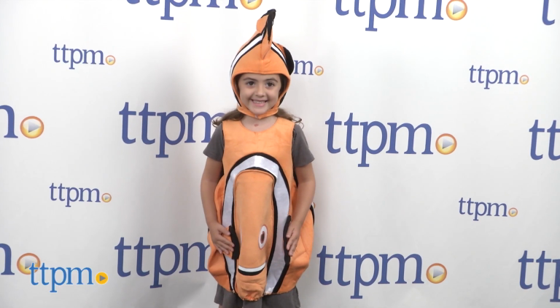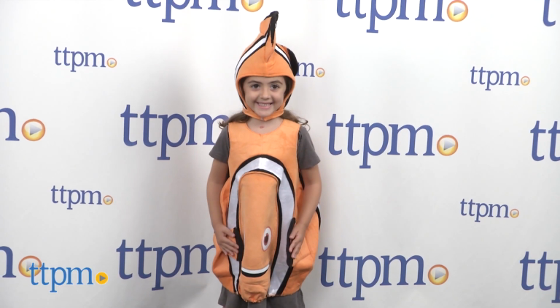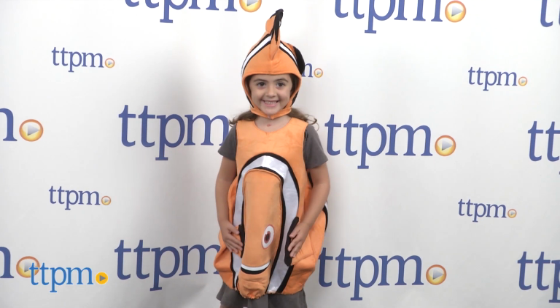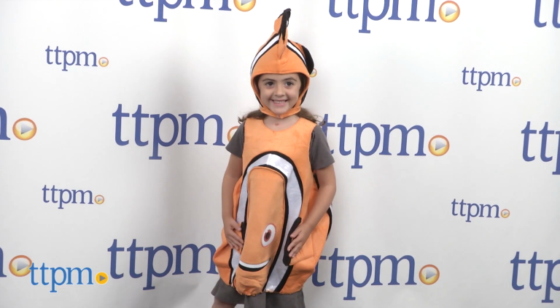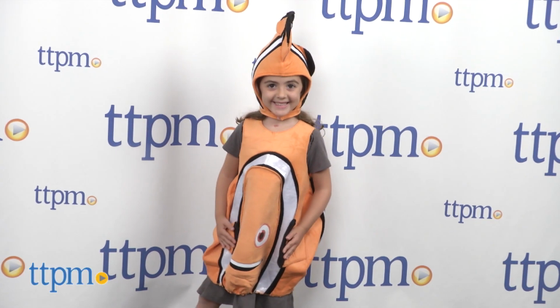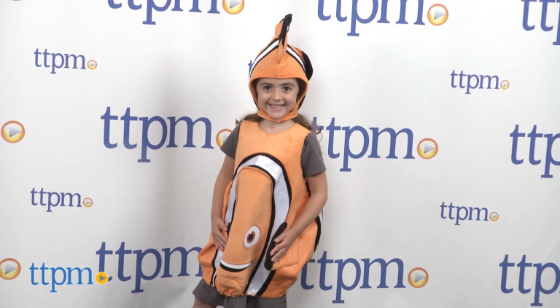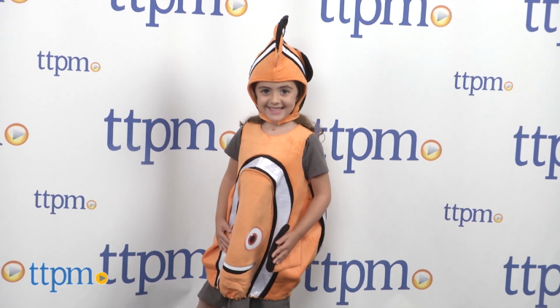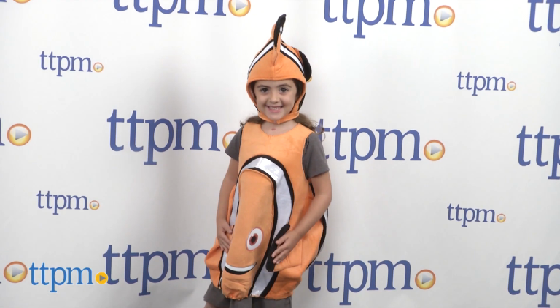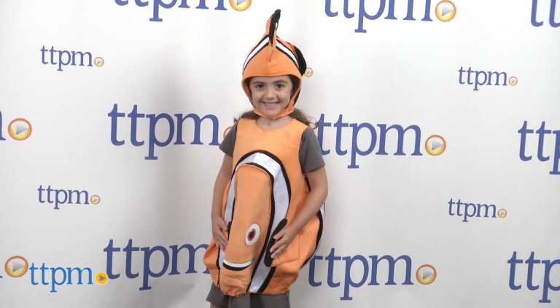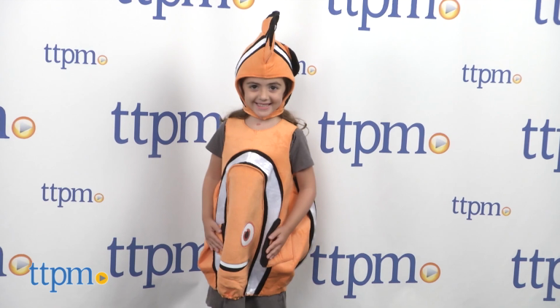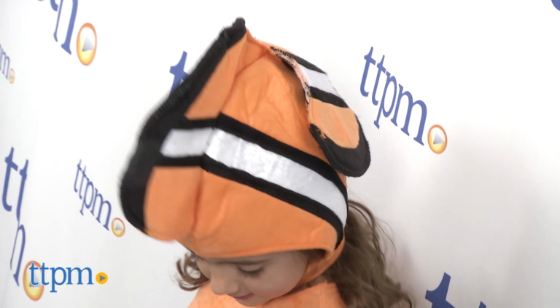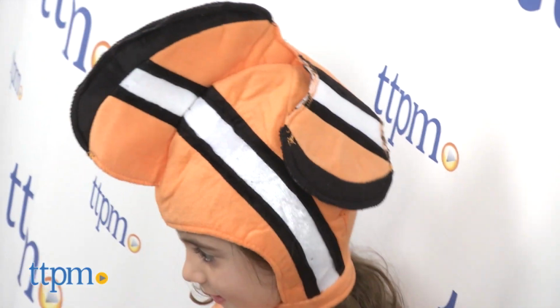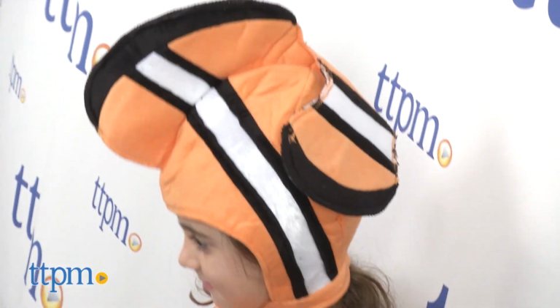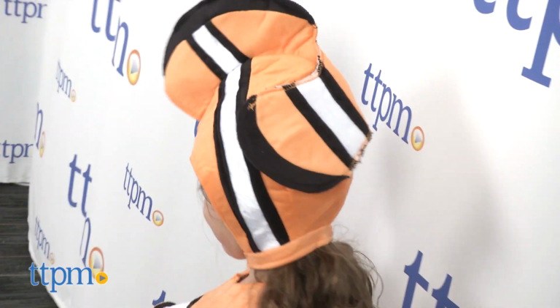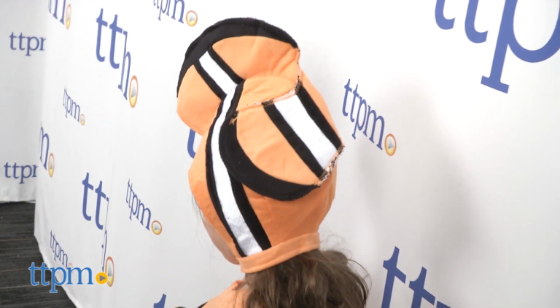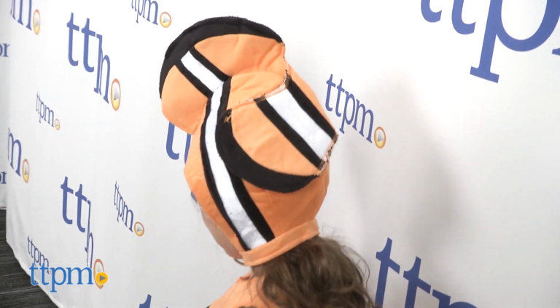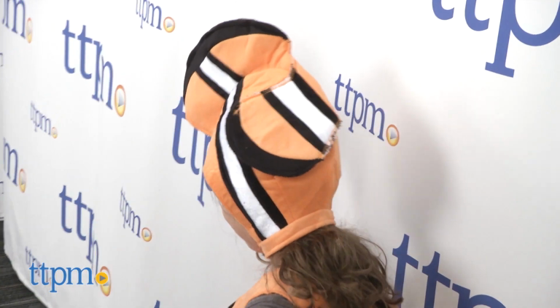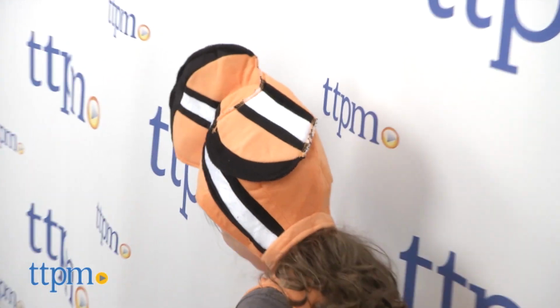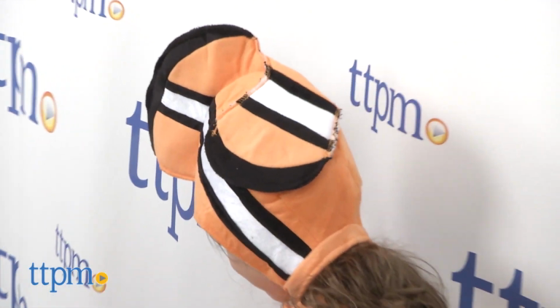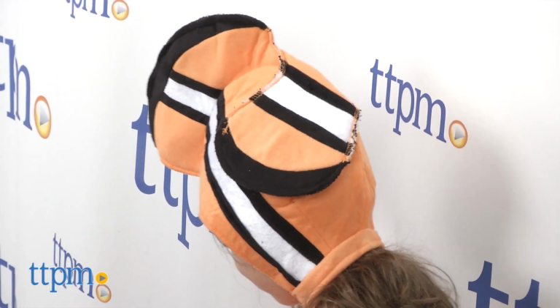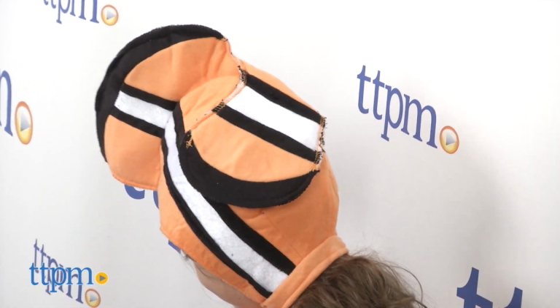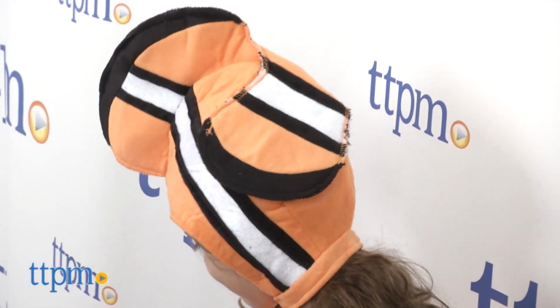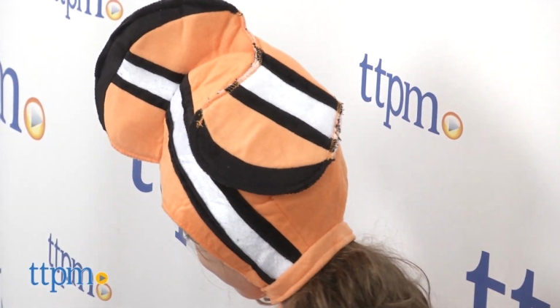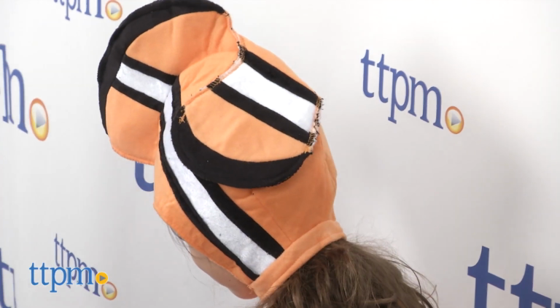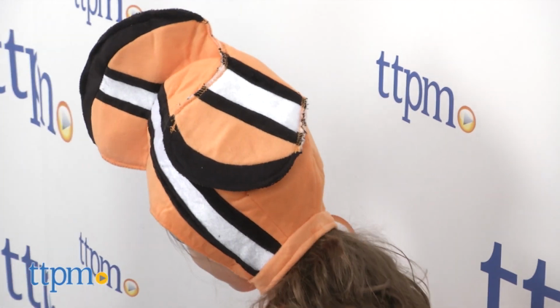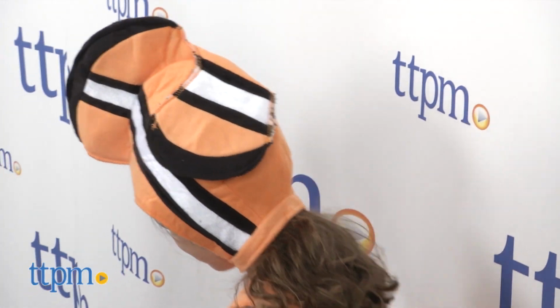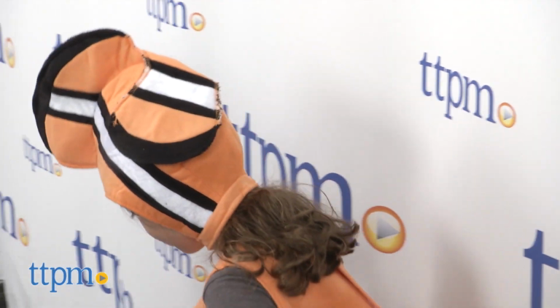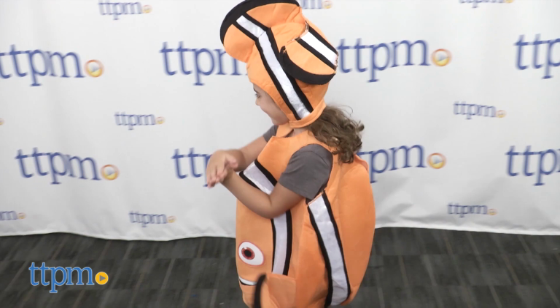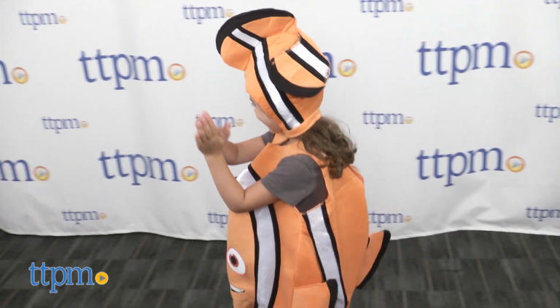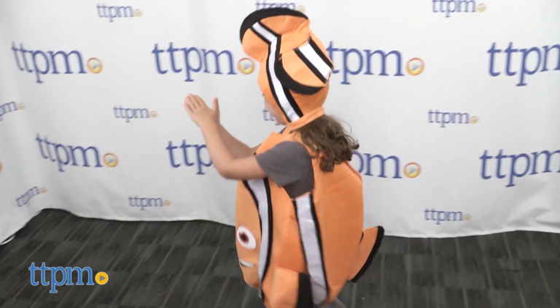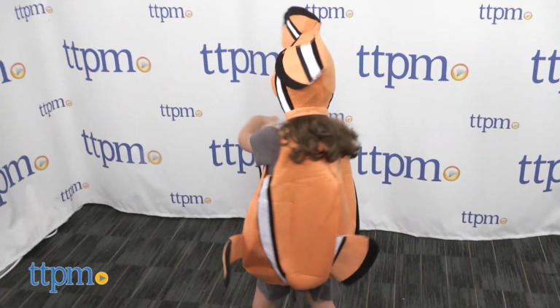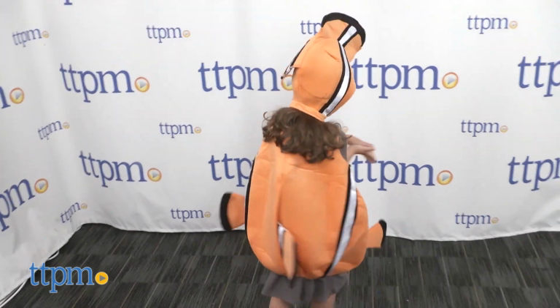Super cute and nicely made, this costume will appeal to little Finding Dory or Finding Nemo fans and can be used as part of everyday dress-up play once Halloween is over.